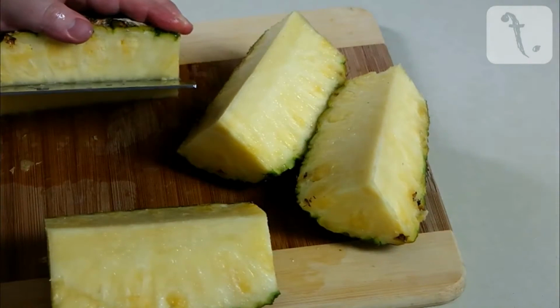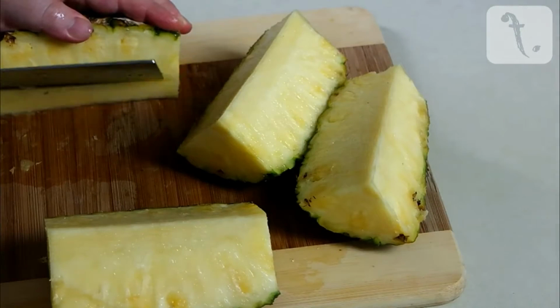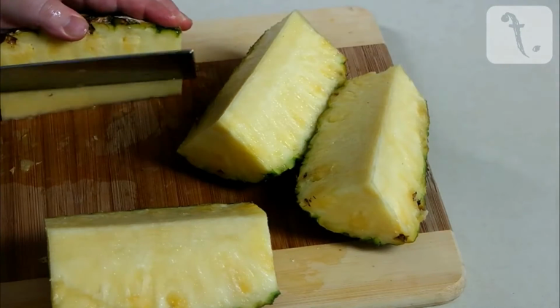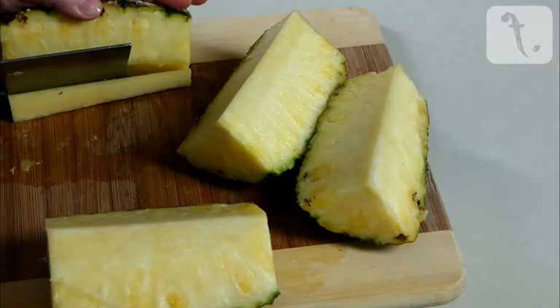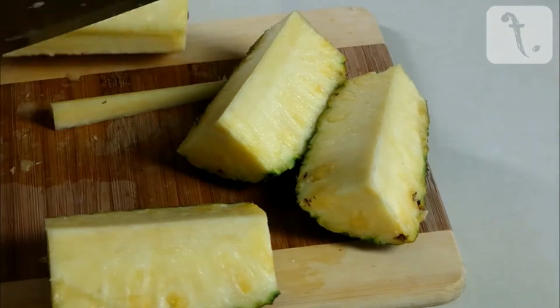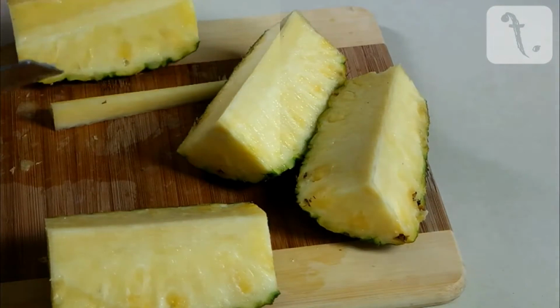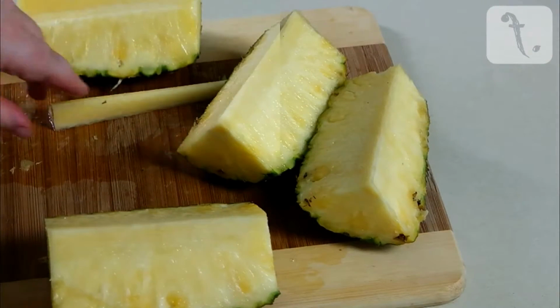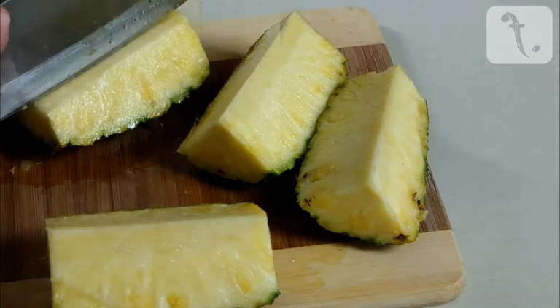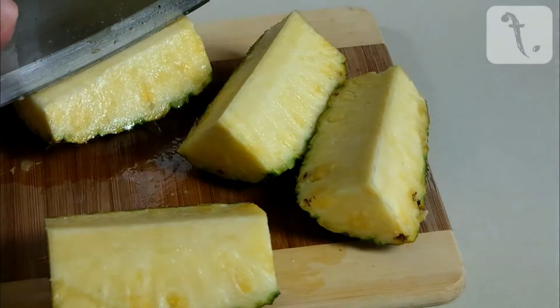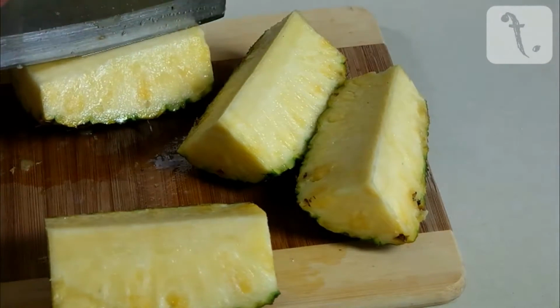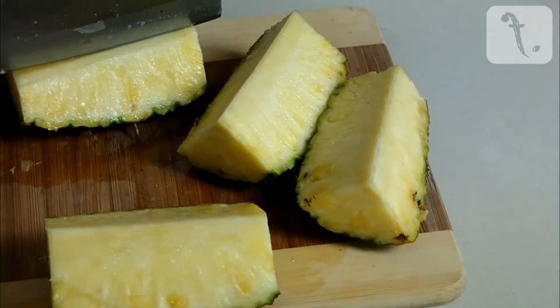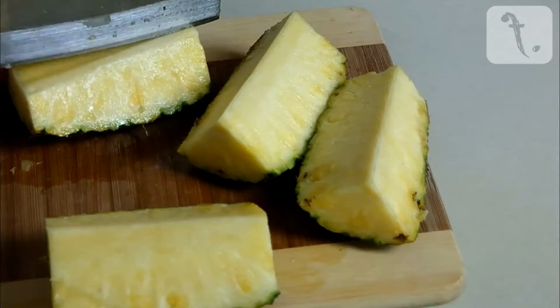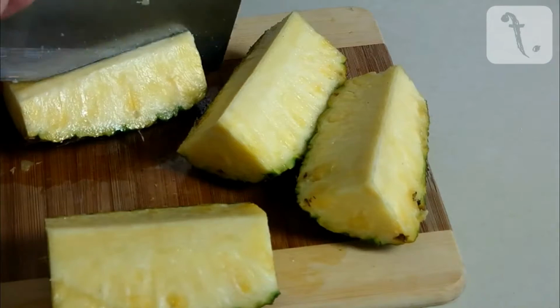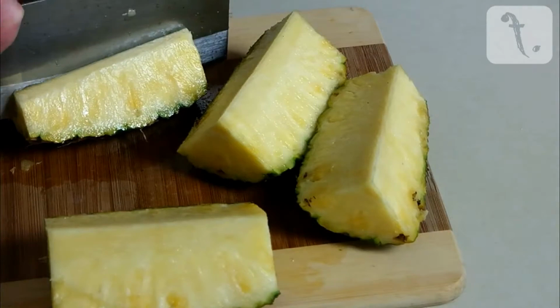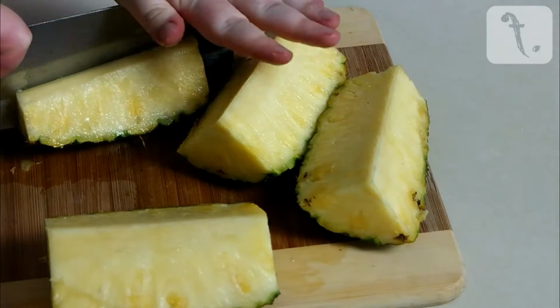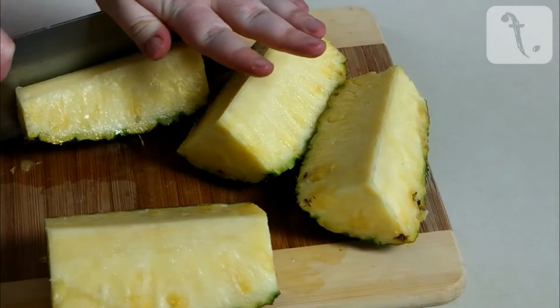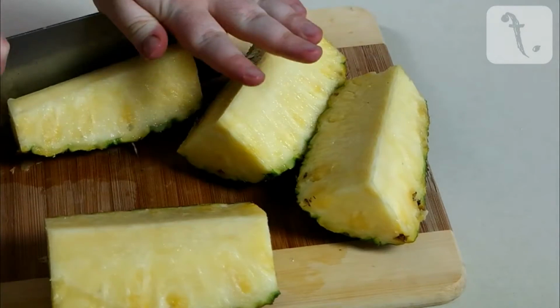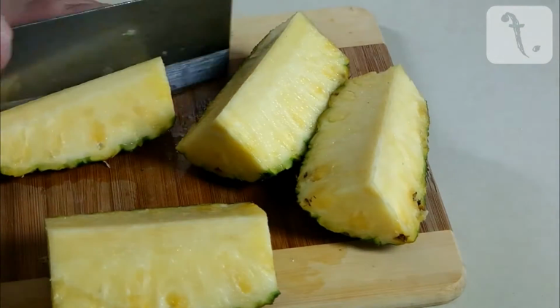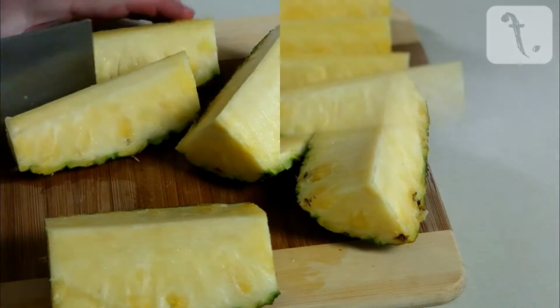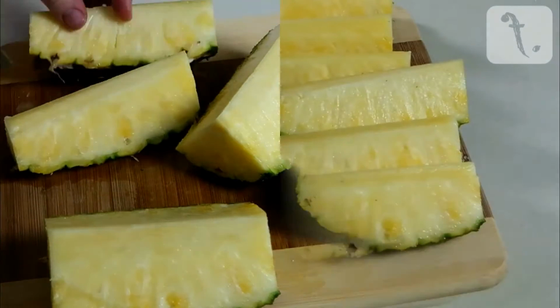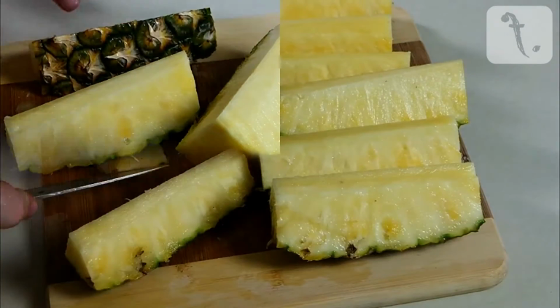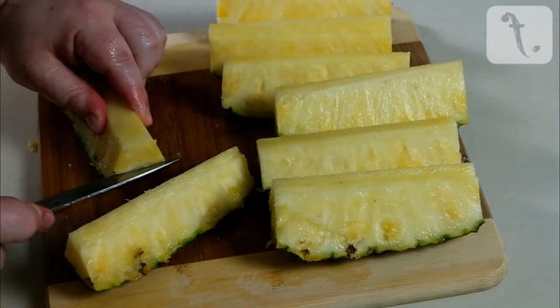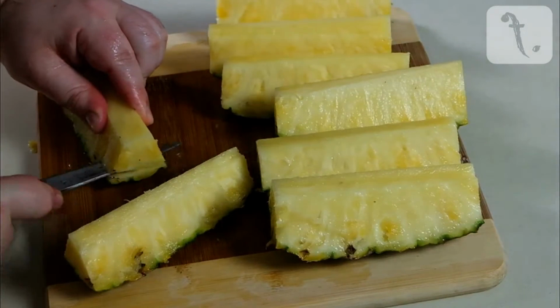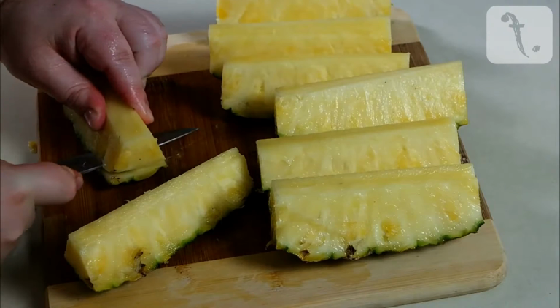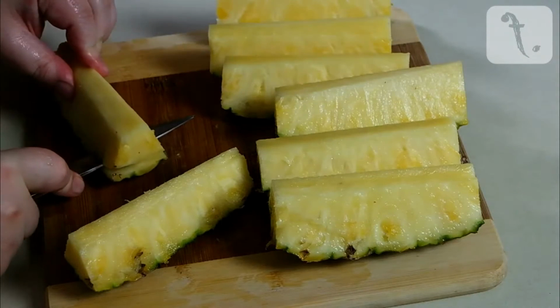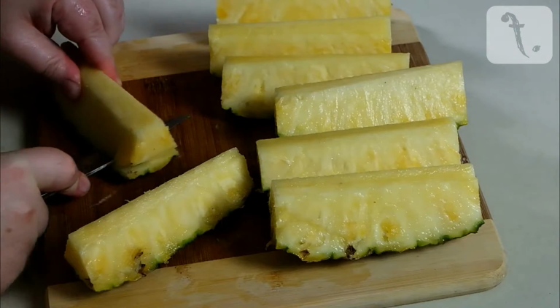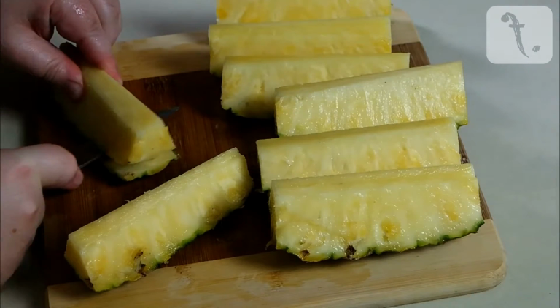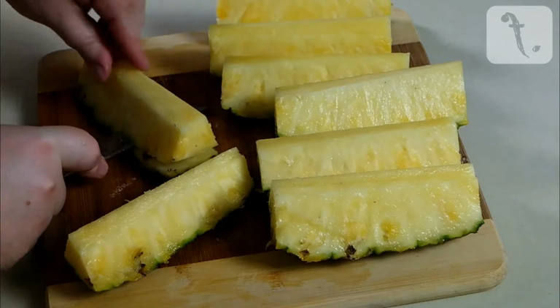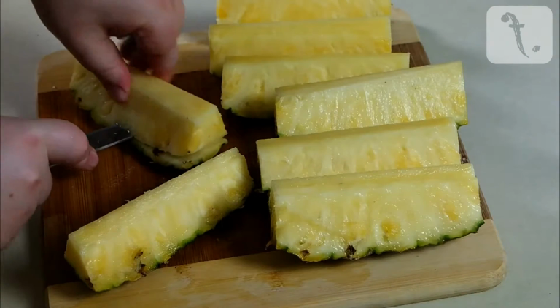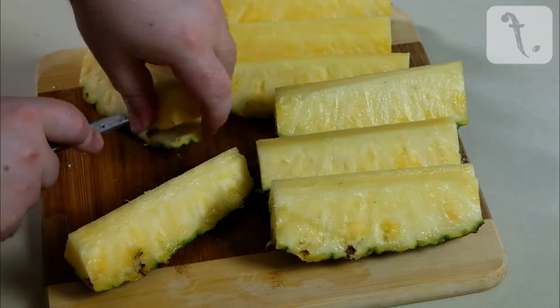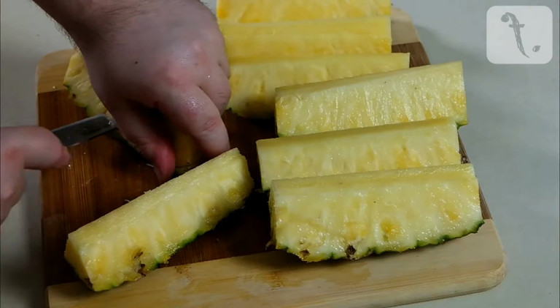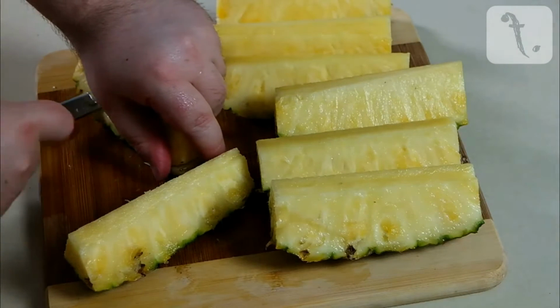Remove the core, then cut each quarter into two pieces. Use a small sharp knife to remove the rind, and you should be left with an elongated segment of fruit.